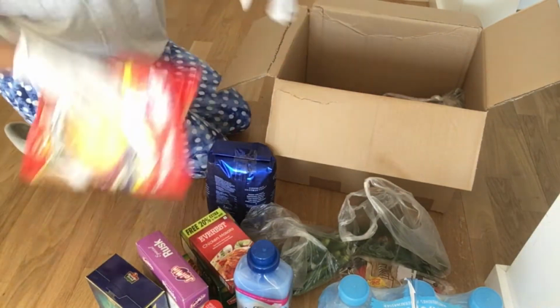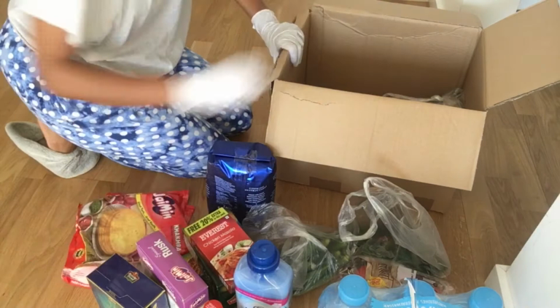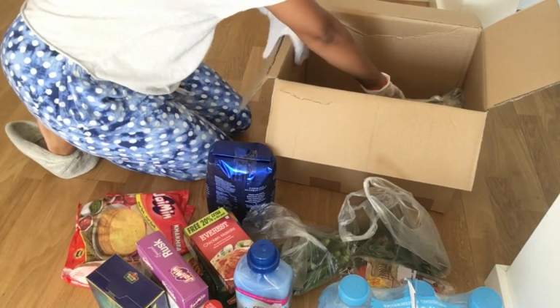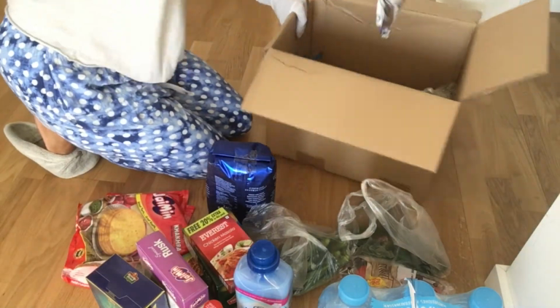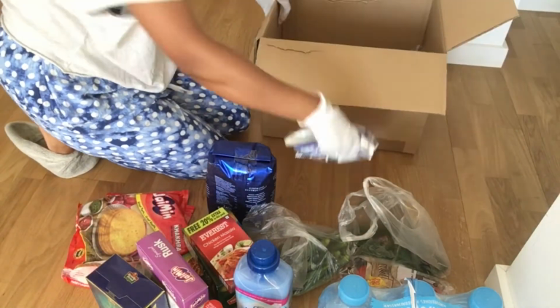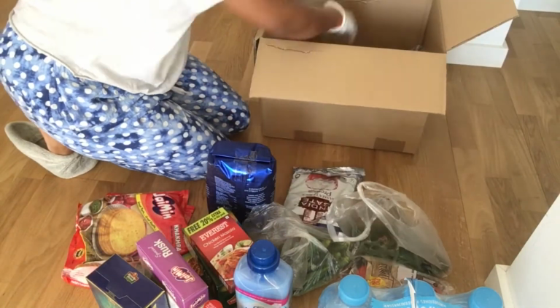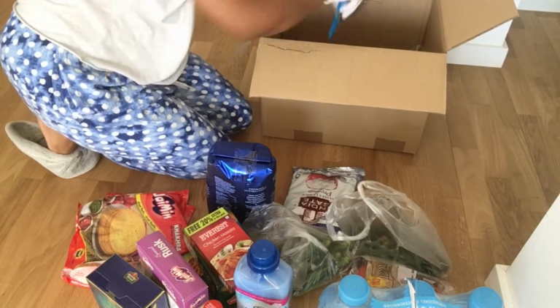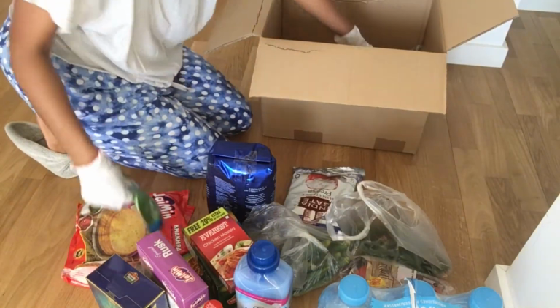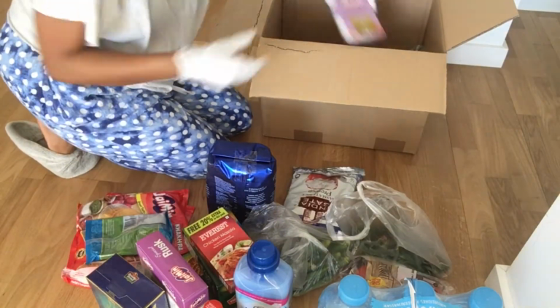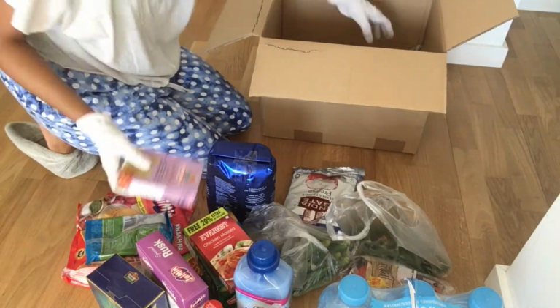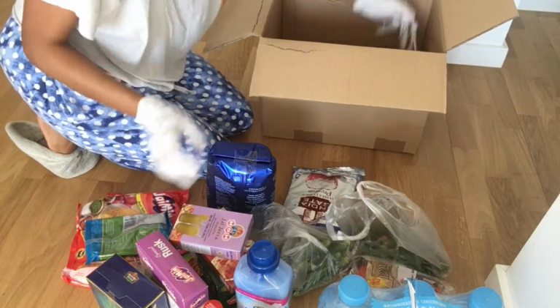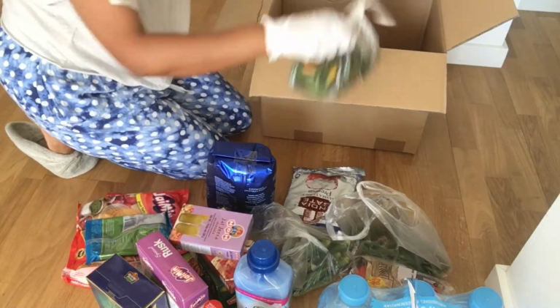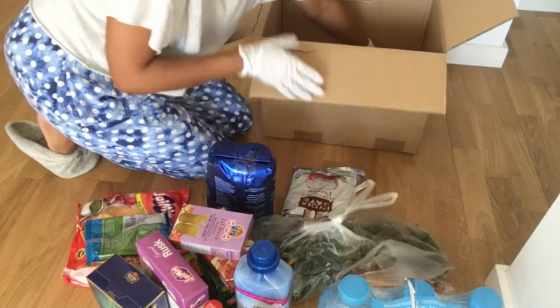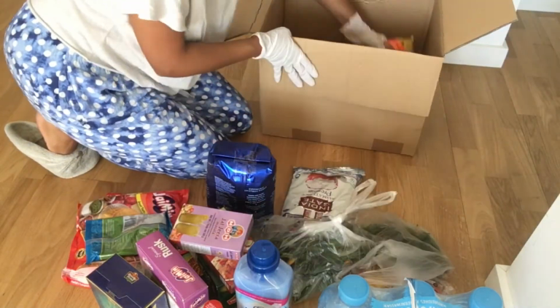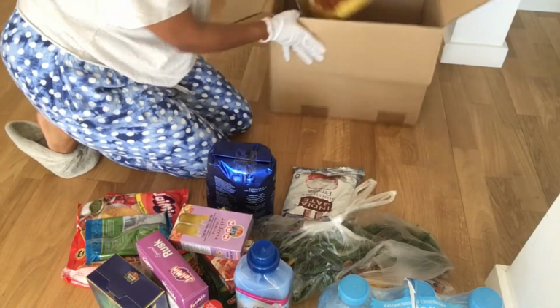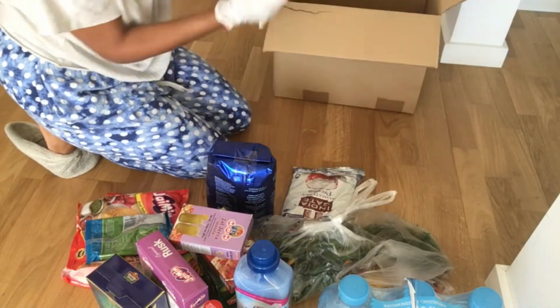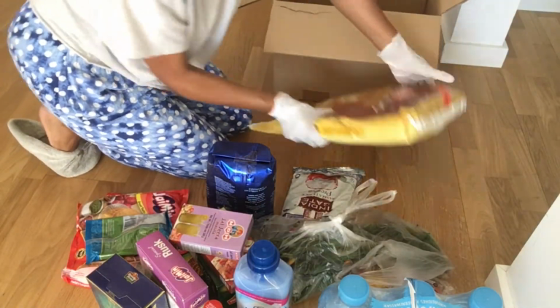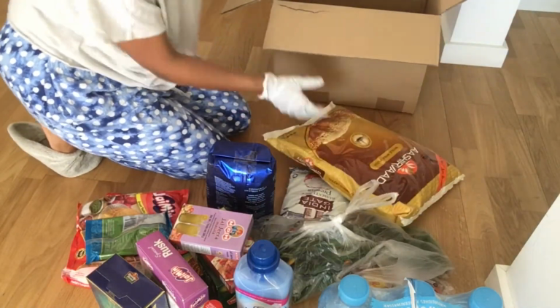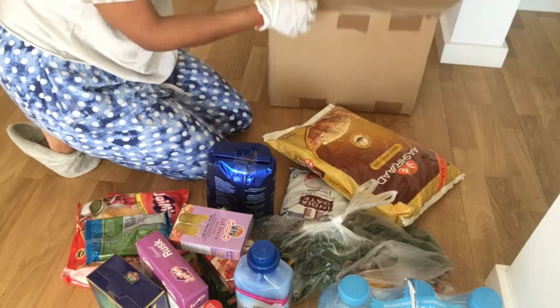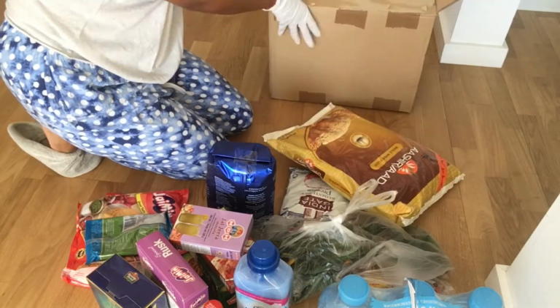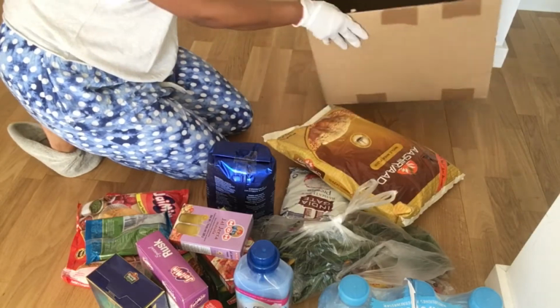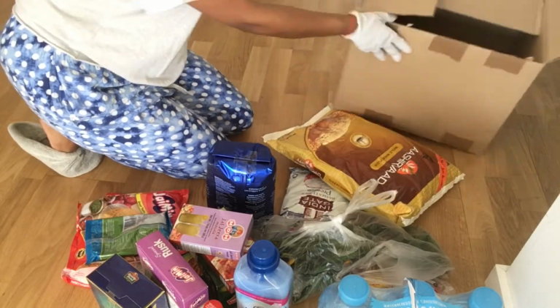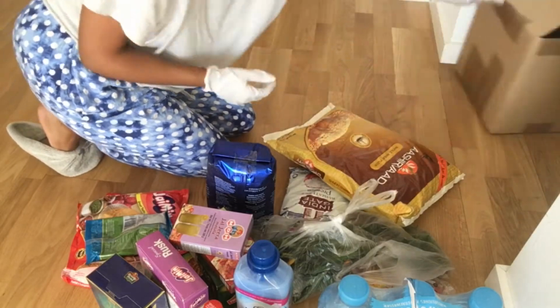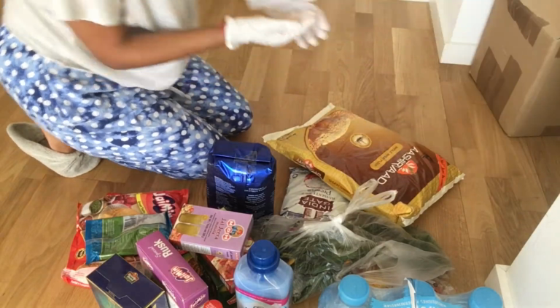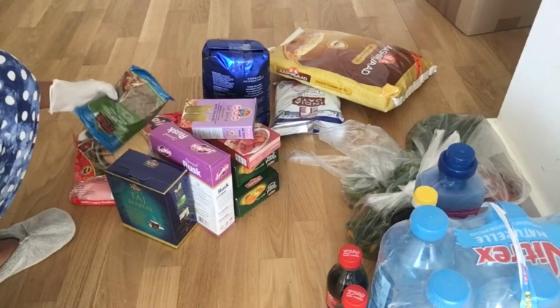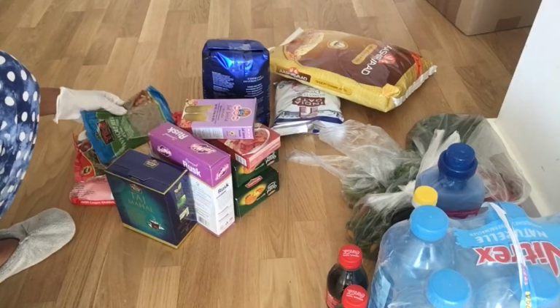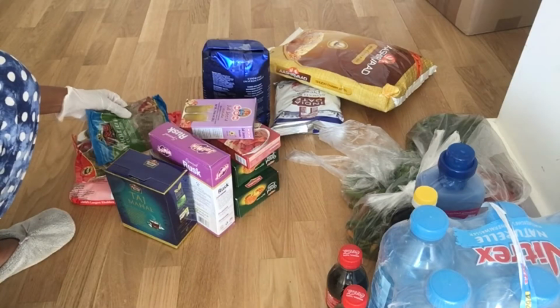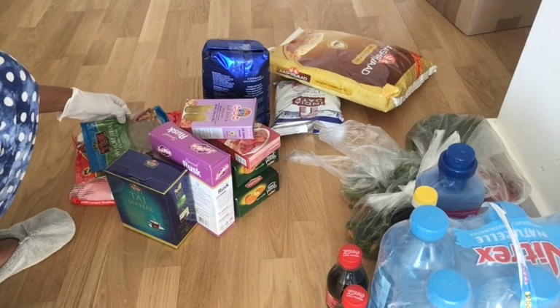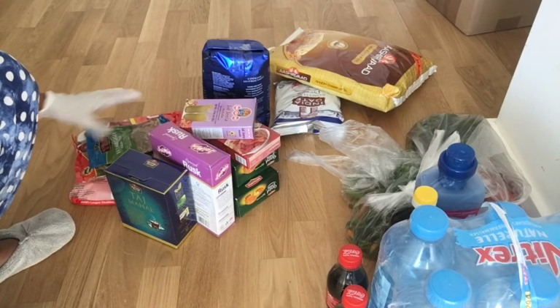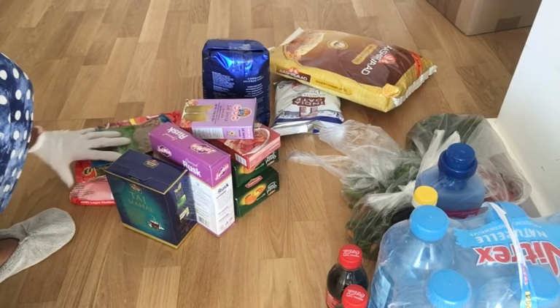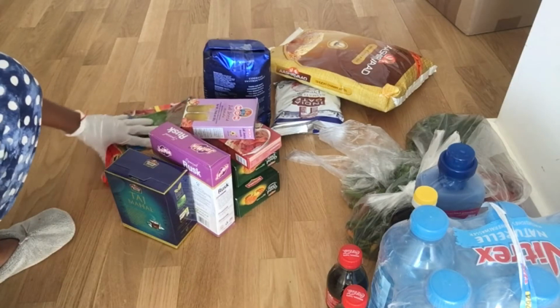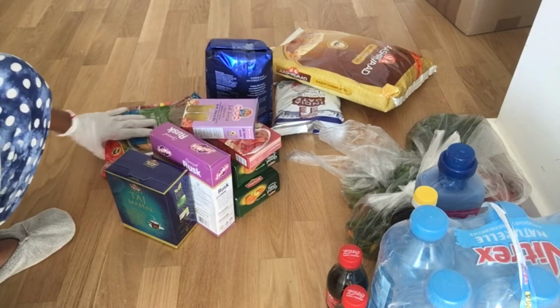I will divide my groceries and vegetables into two different sections. I will divide the bottles and place everything into my box. I have added bottles, groceries, and vegetables.